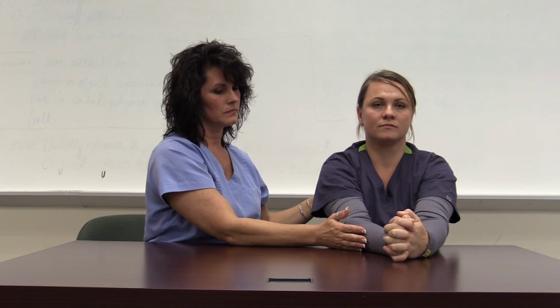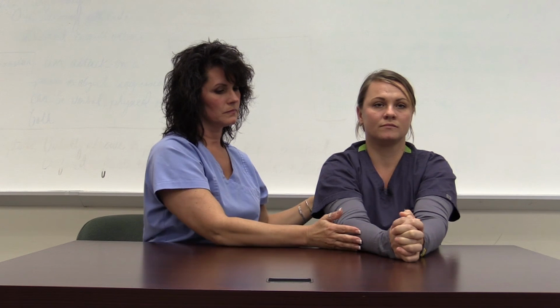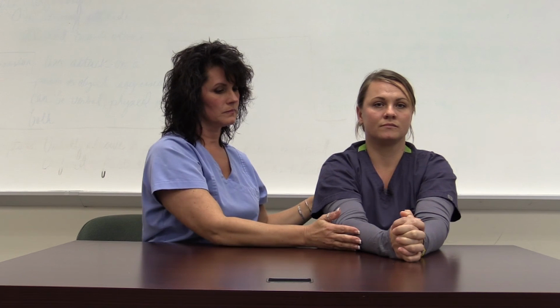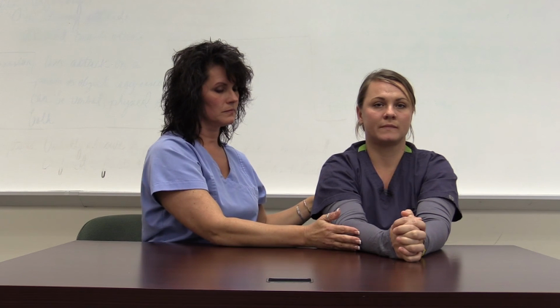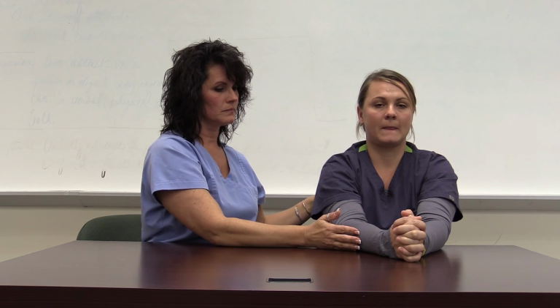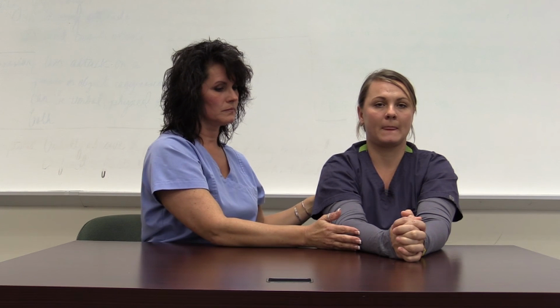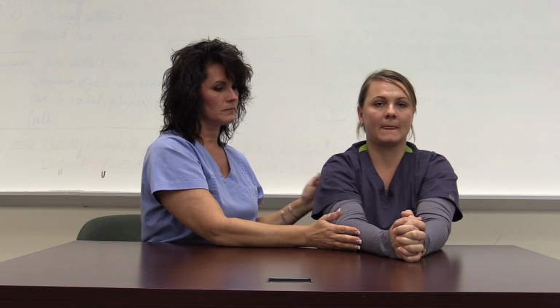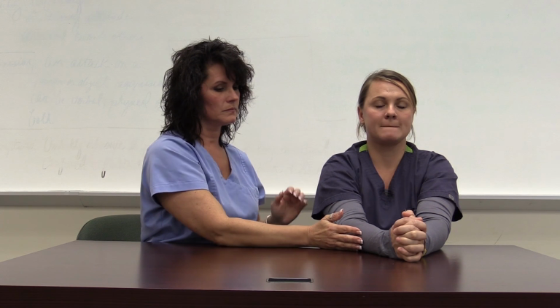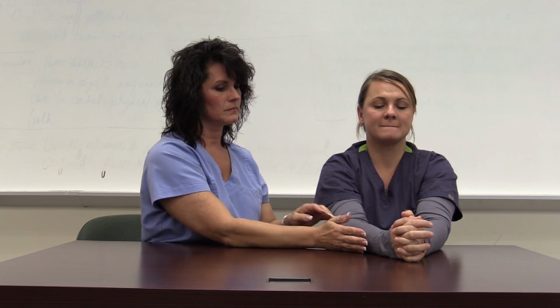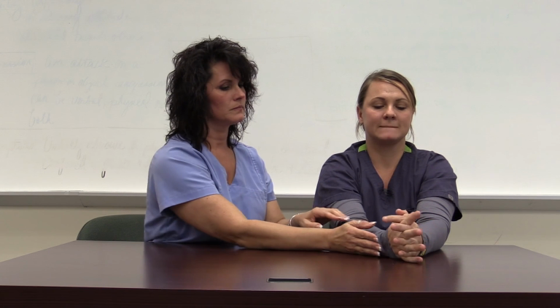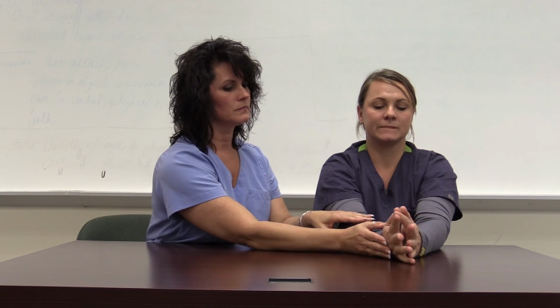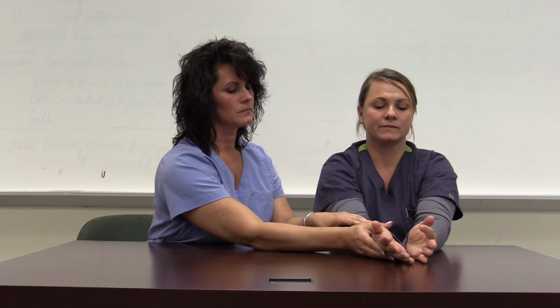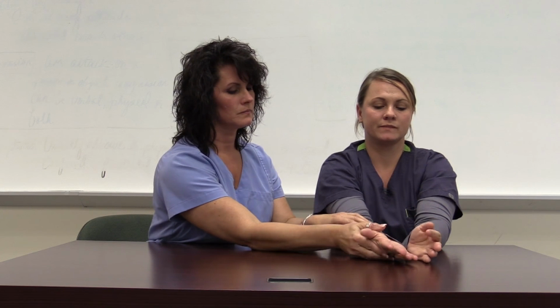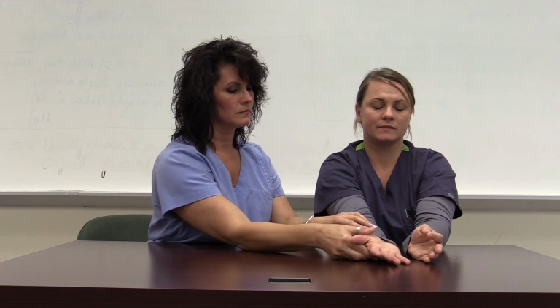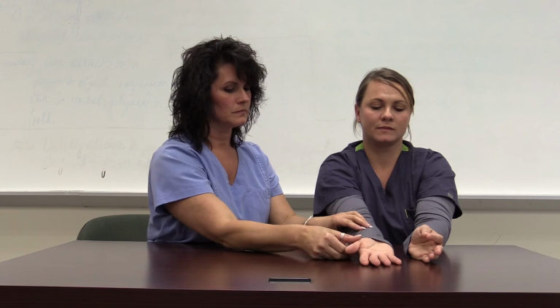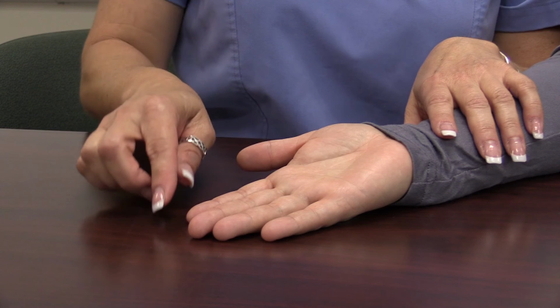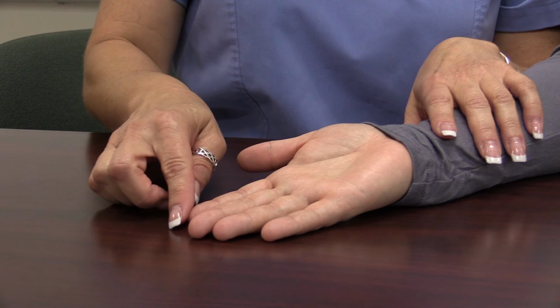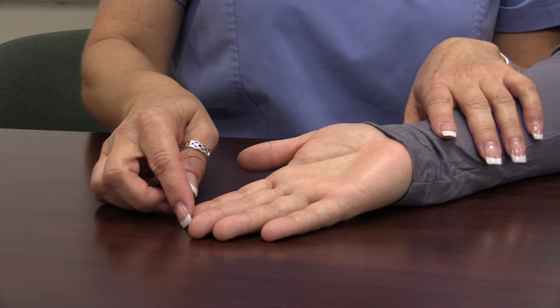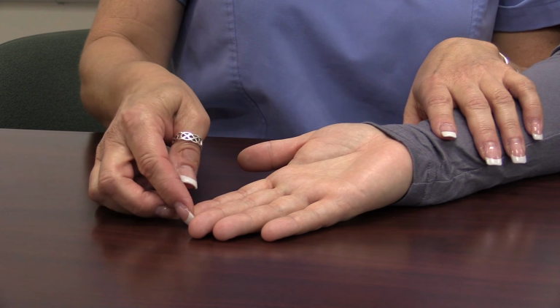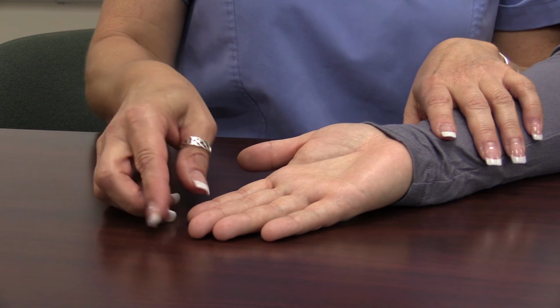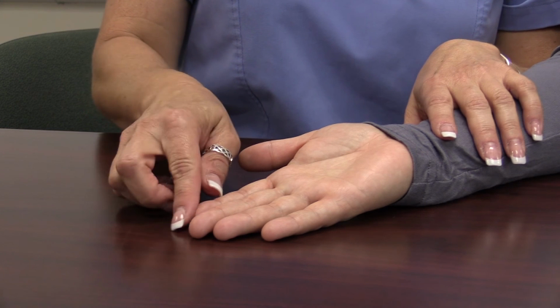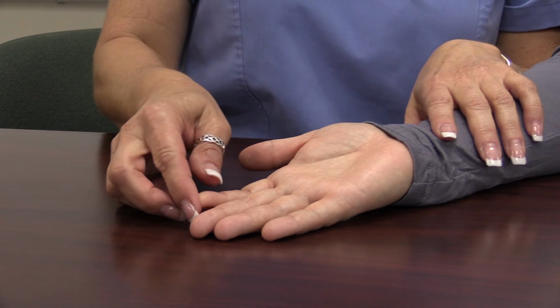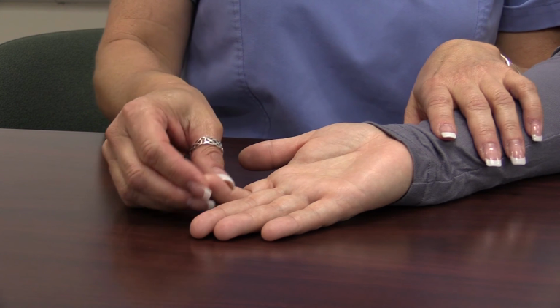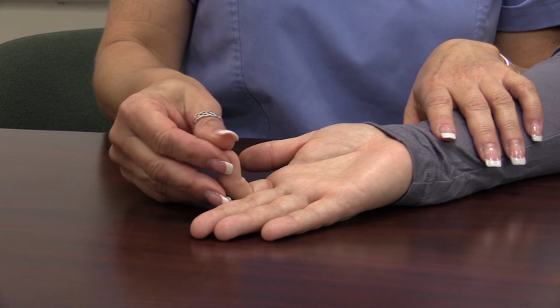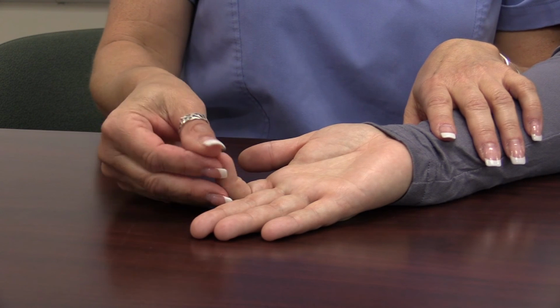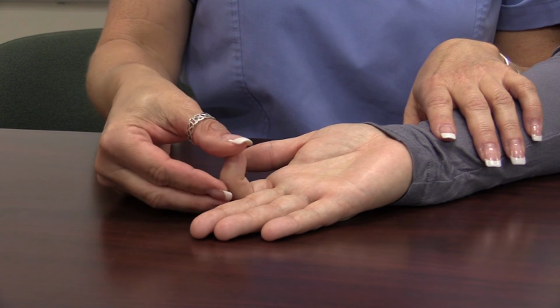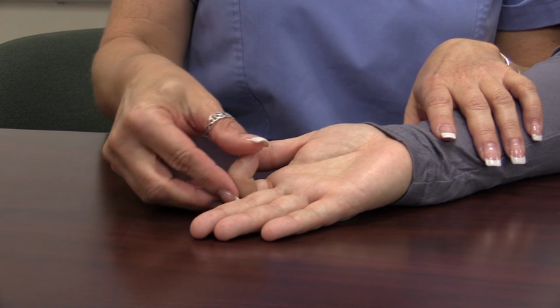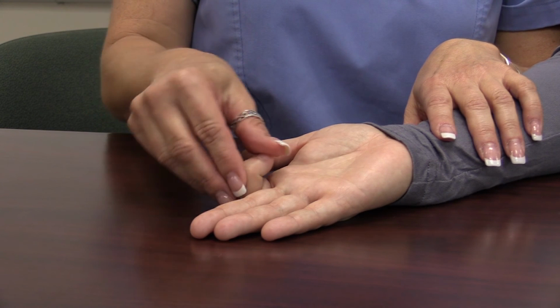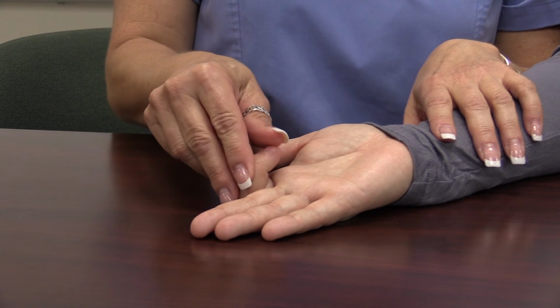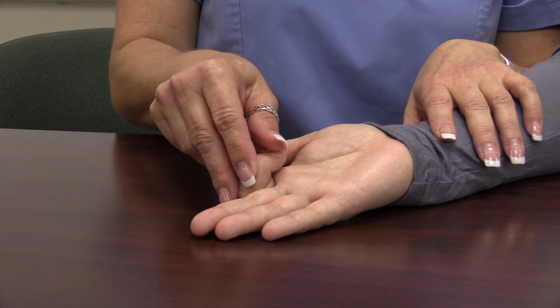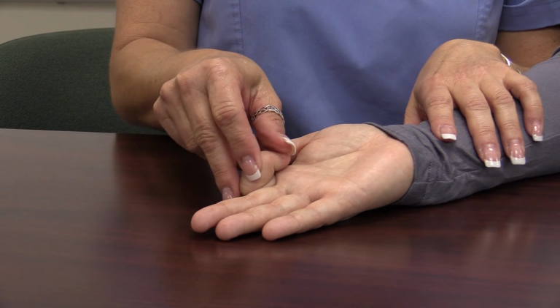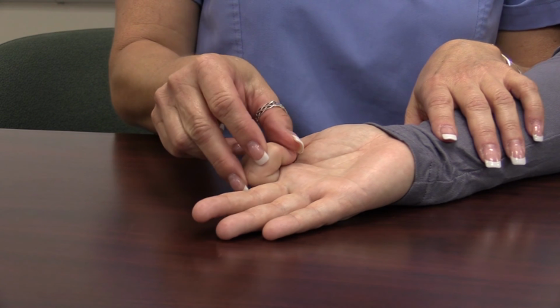For finger flexion and extension, each joint is flexed and extended ten times. Each finger is to be performed separately.